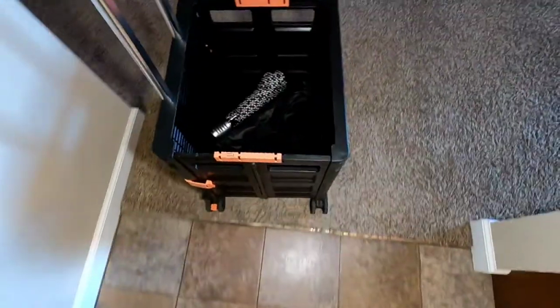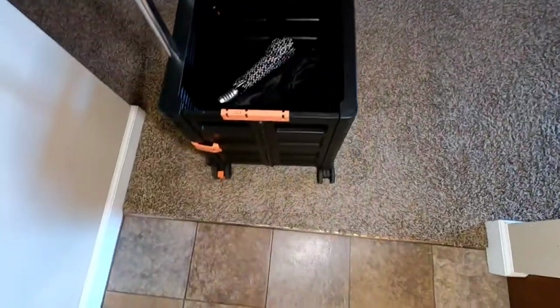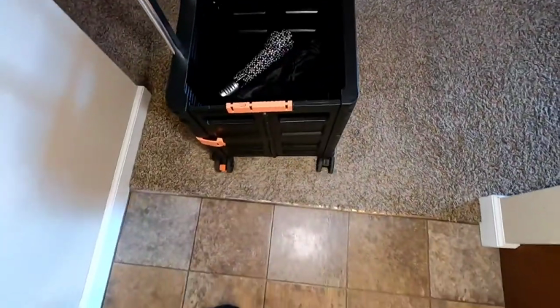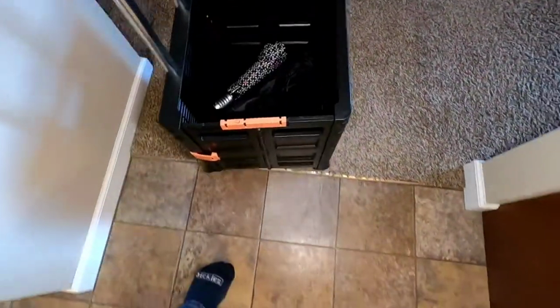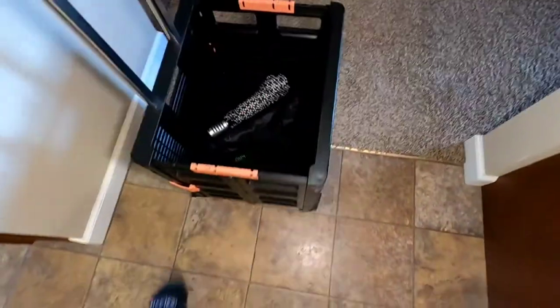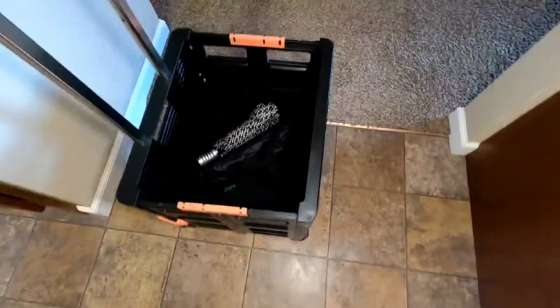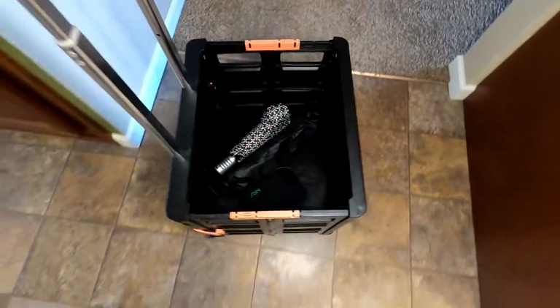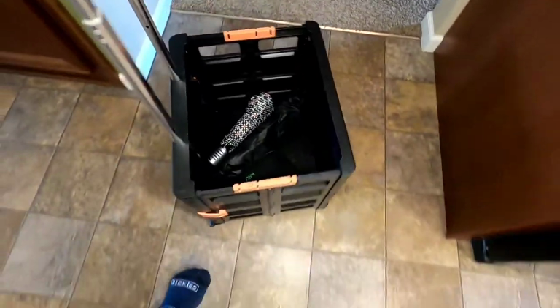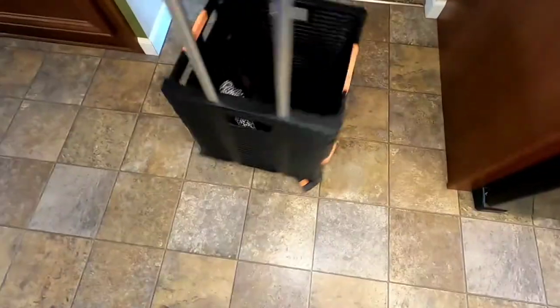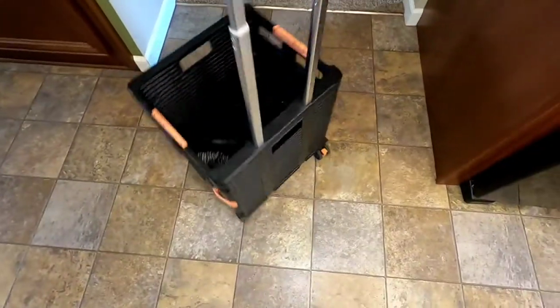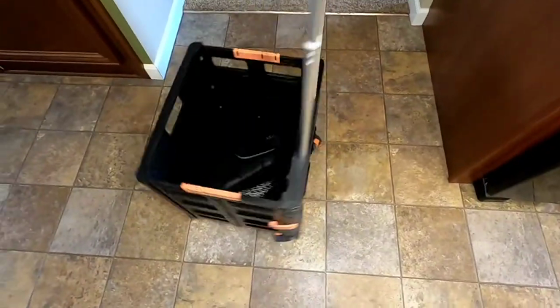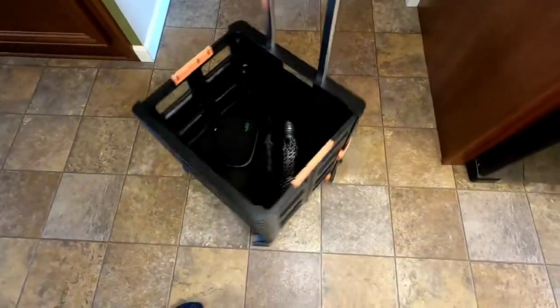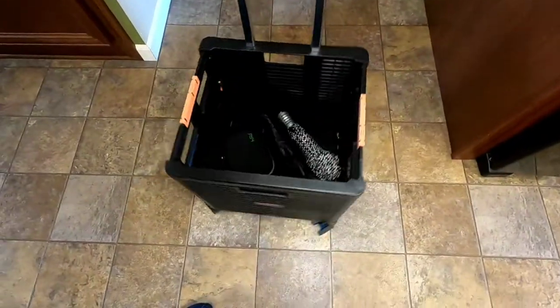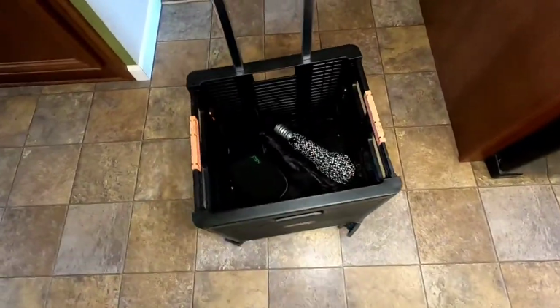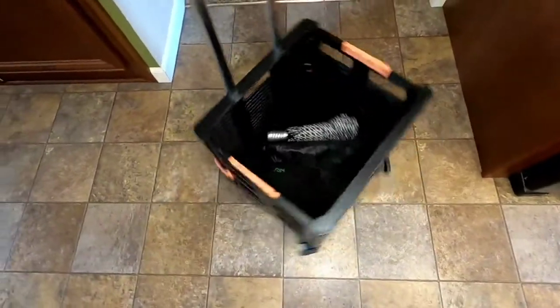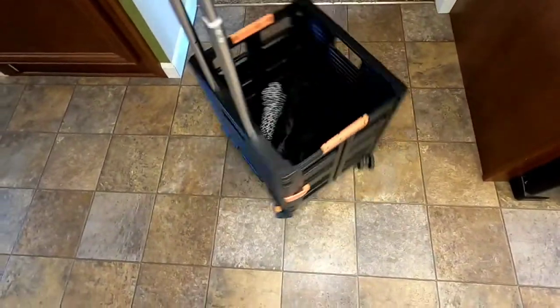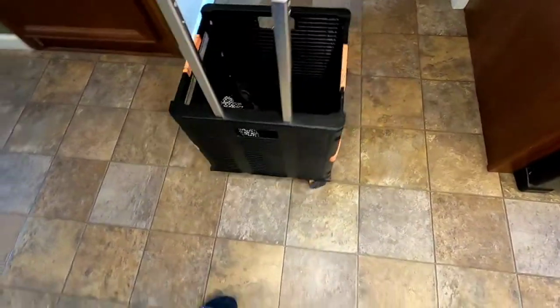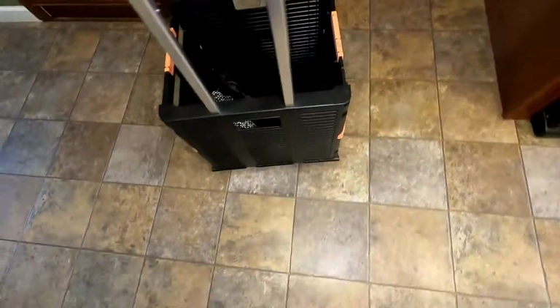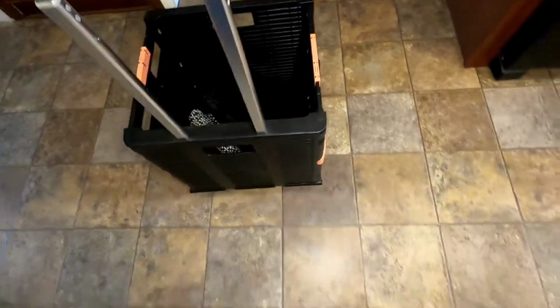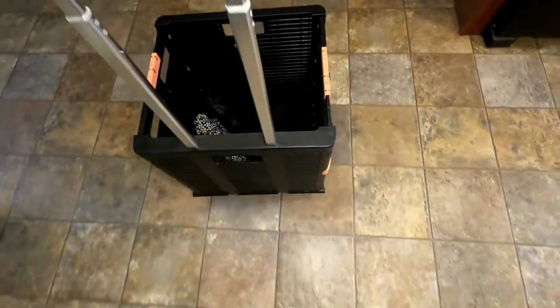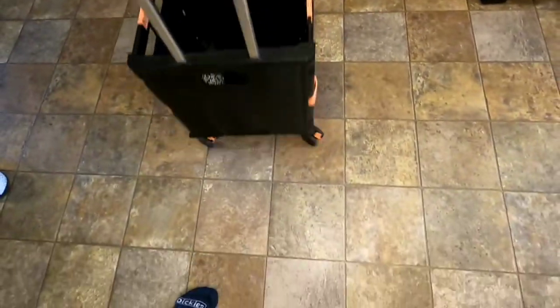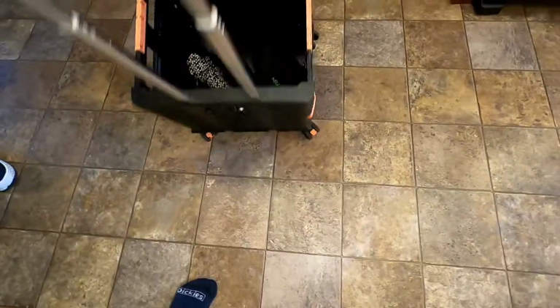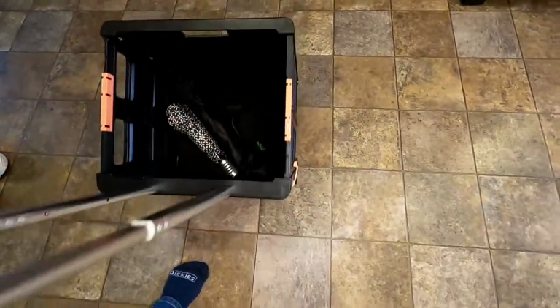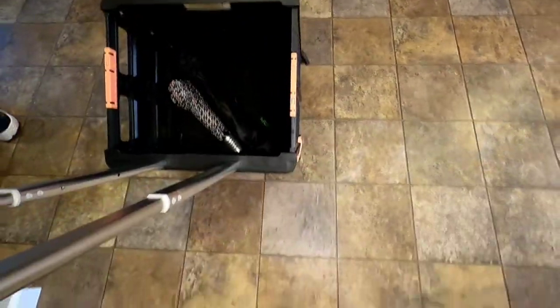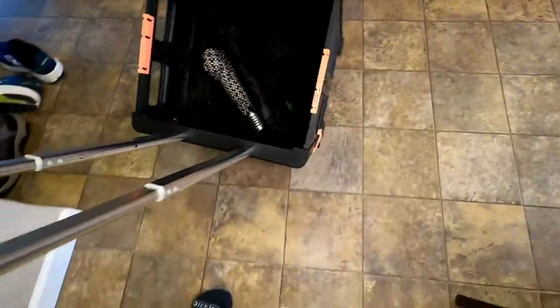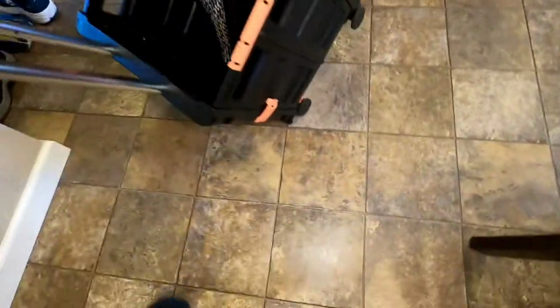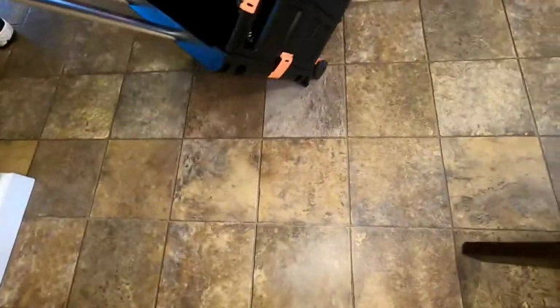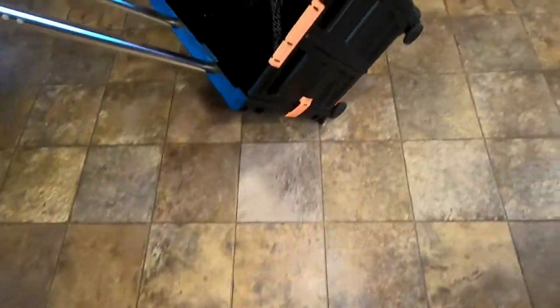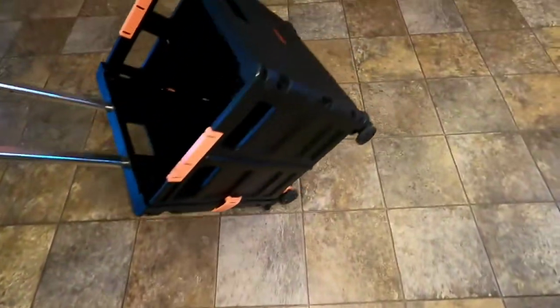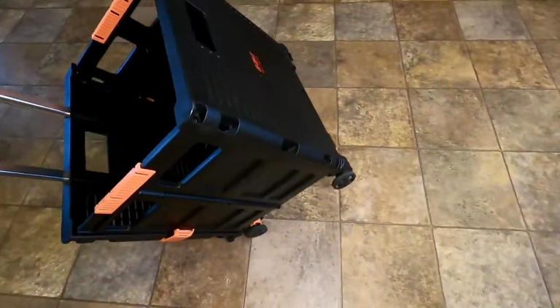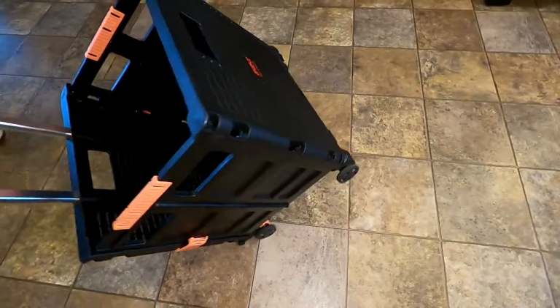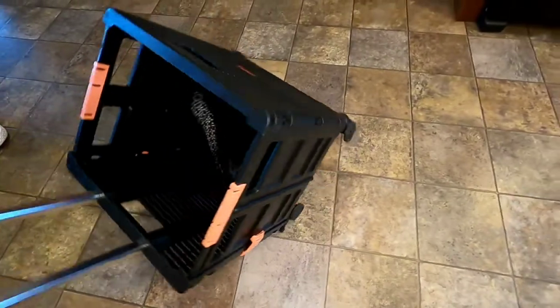It rolls over edges and corners. It turns — it's like a suitcase how all four wheels turn. And then it can go straight, you can tilt it. And it does really well.